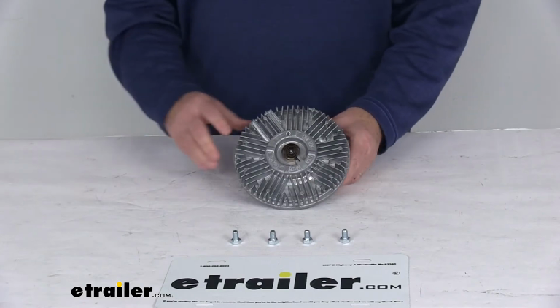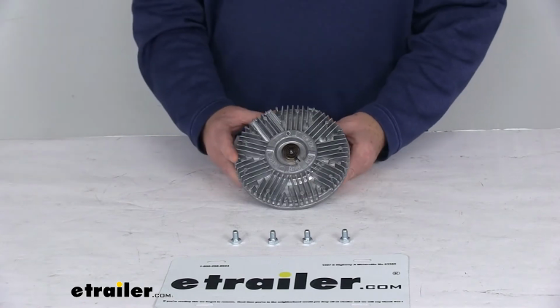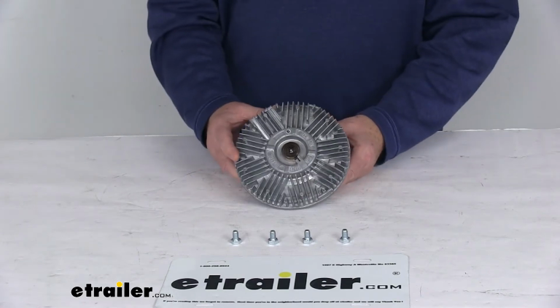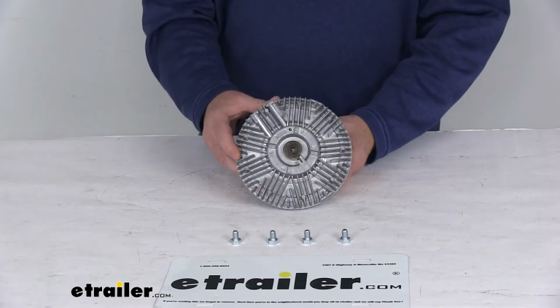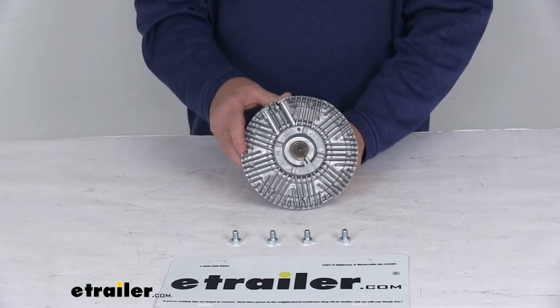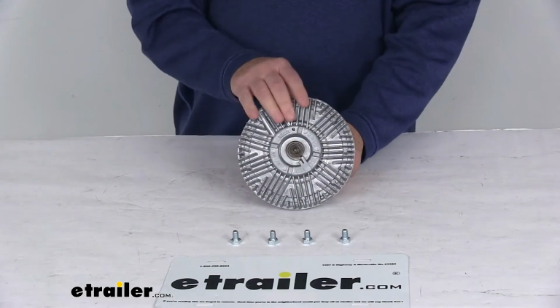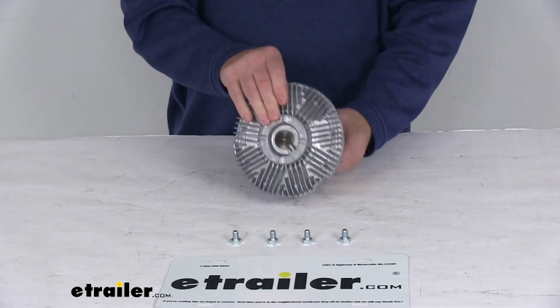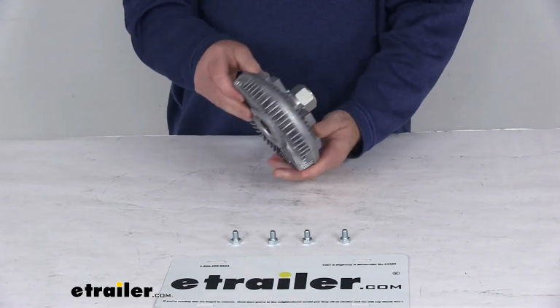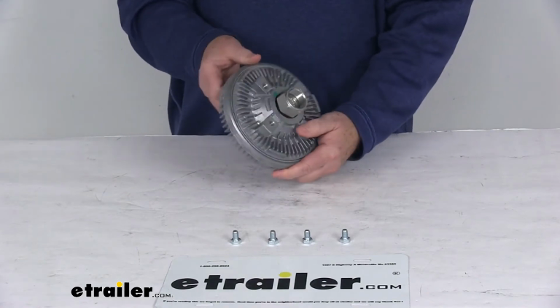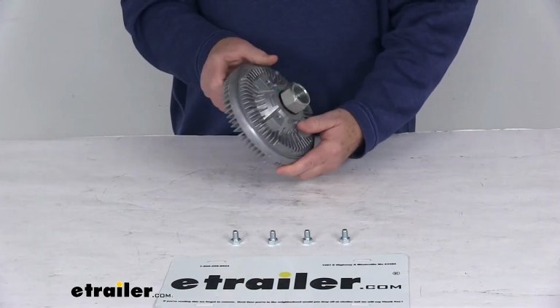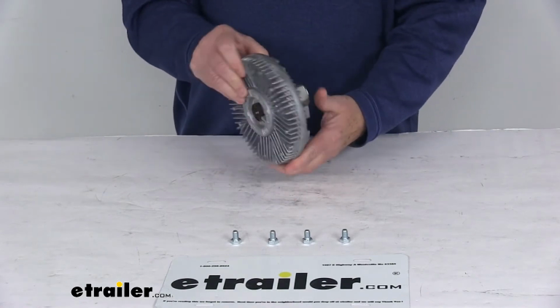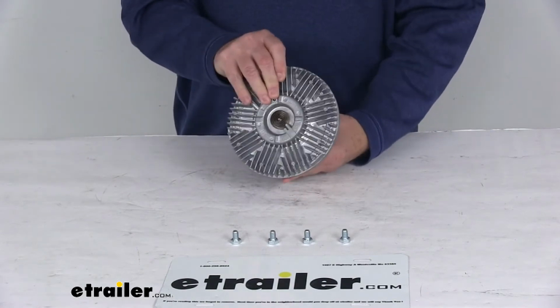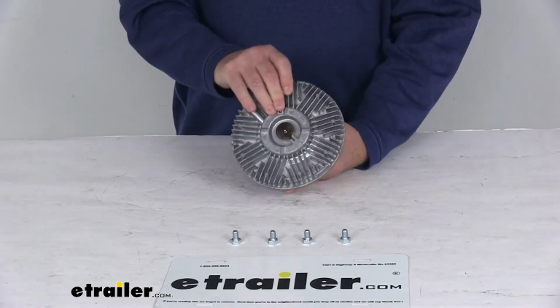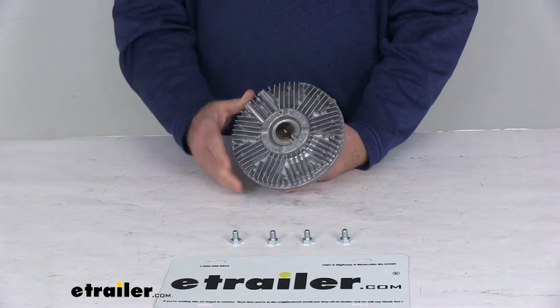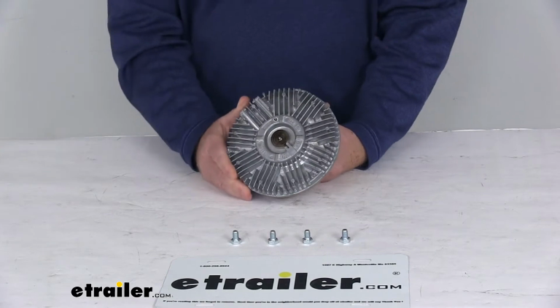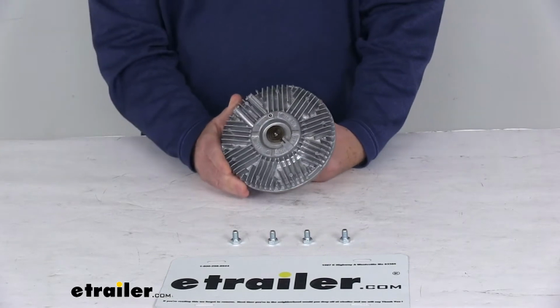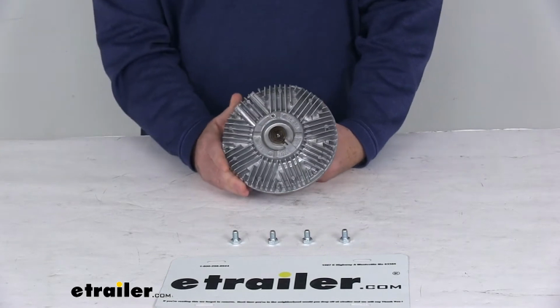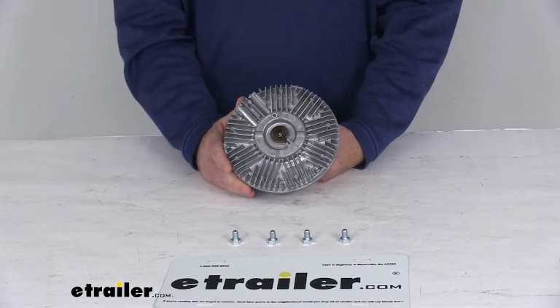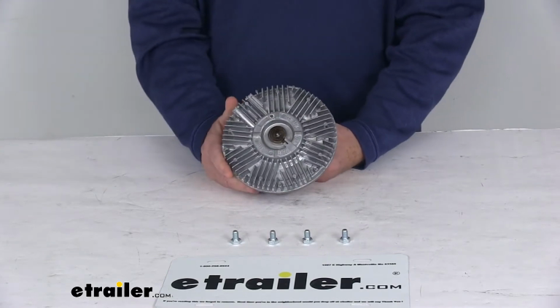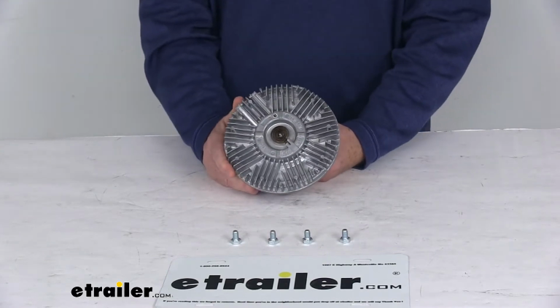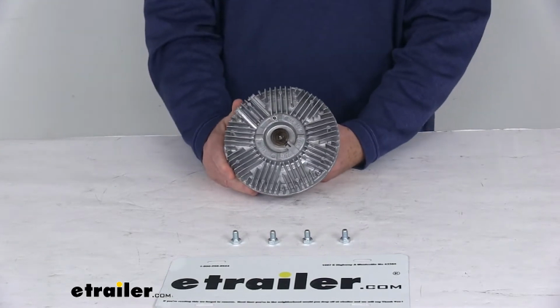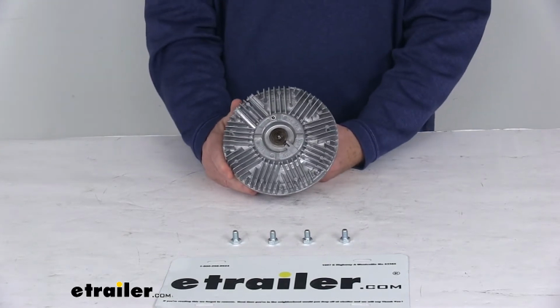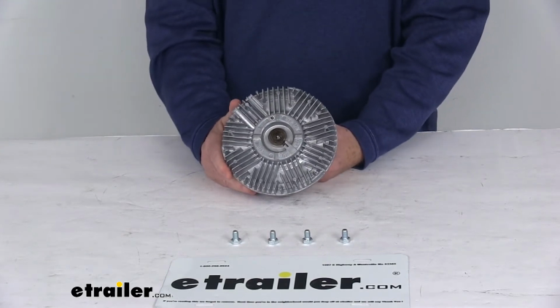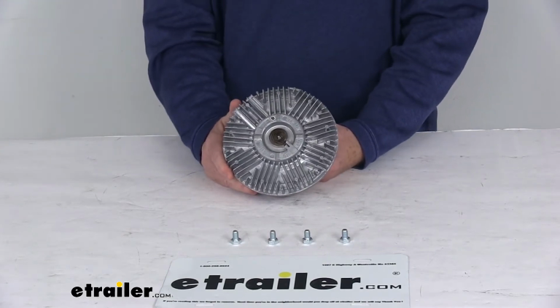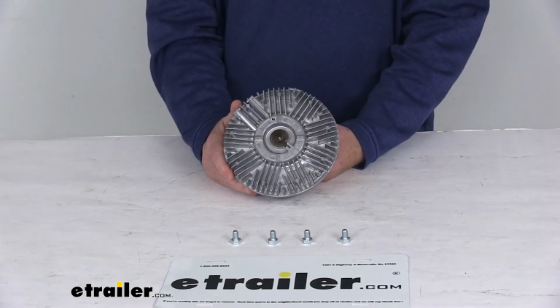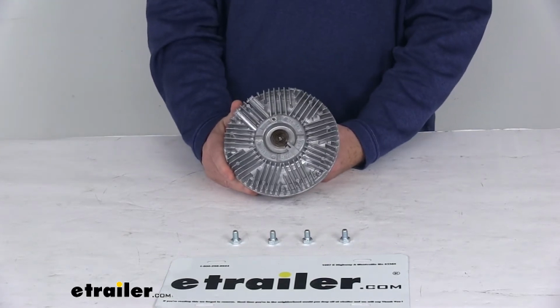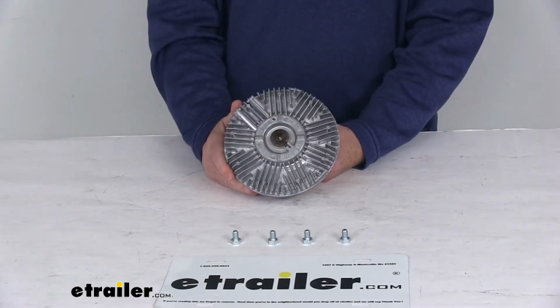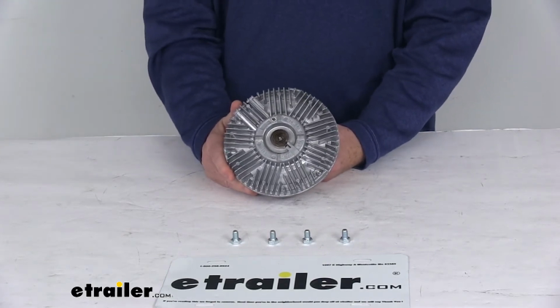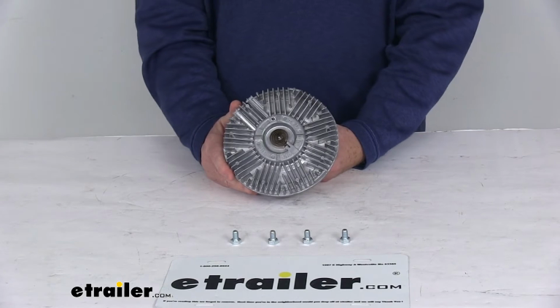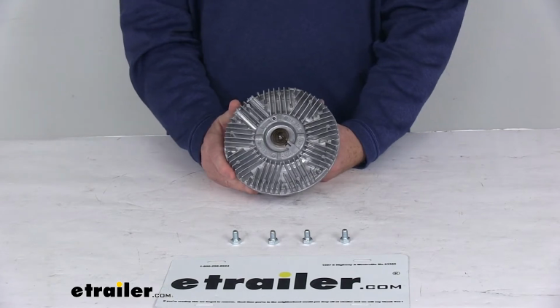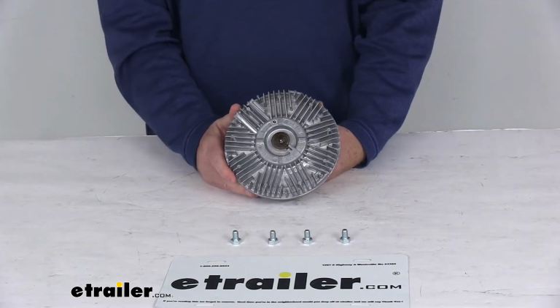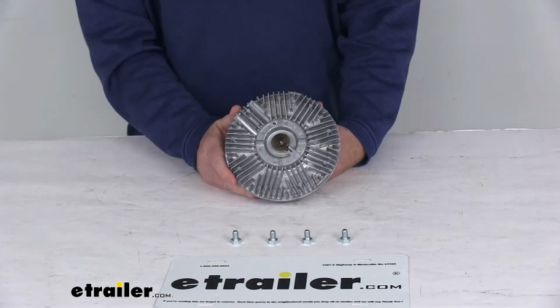Today we're going to take a look at the Derale Thermal Fan Clutch with Reverse Rotation. Now this is a custom fit part. It does fit many different Dodge, Jeep, Mitsubishi, and Land Rover vehicles starting in 1992.